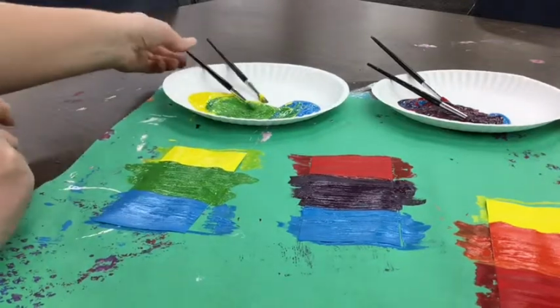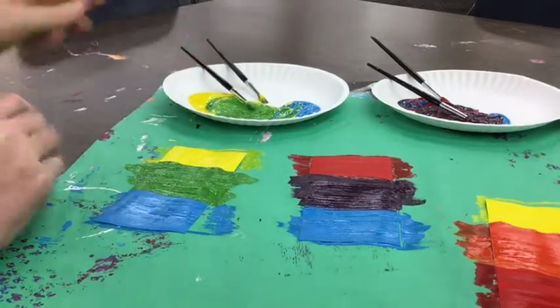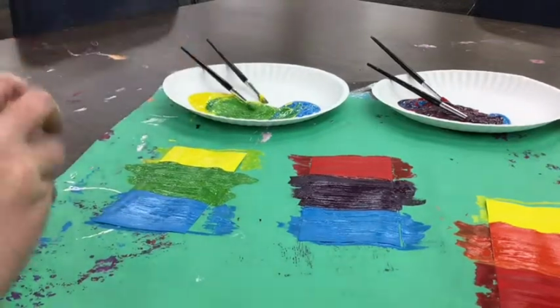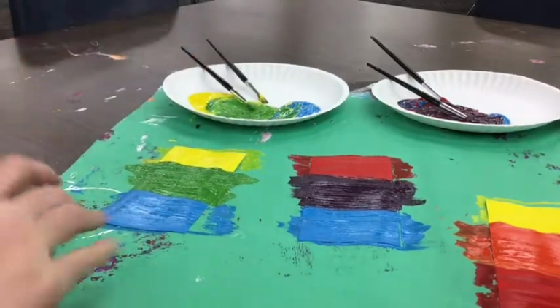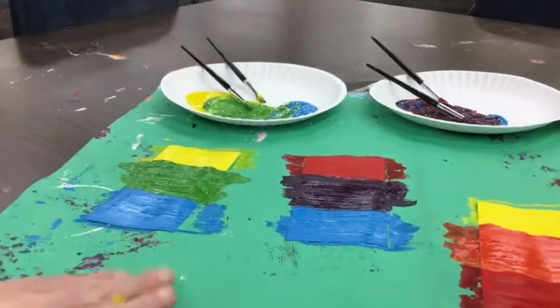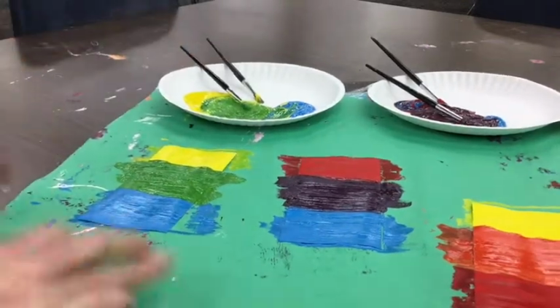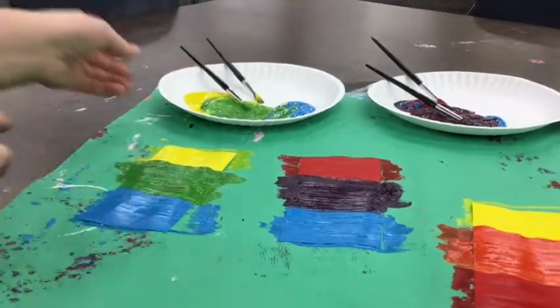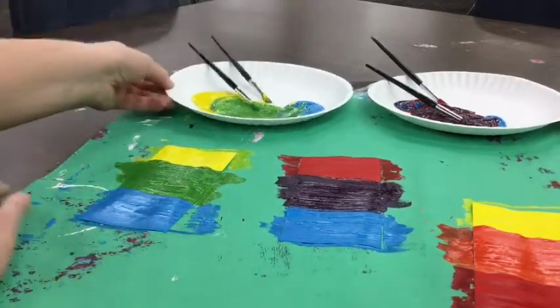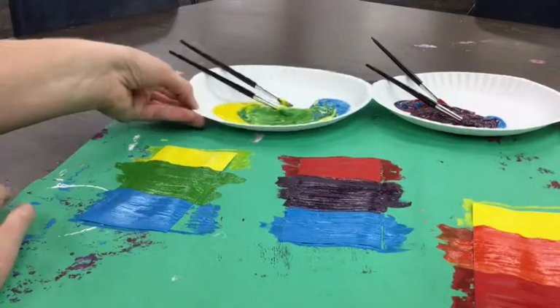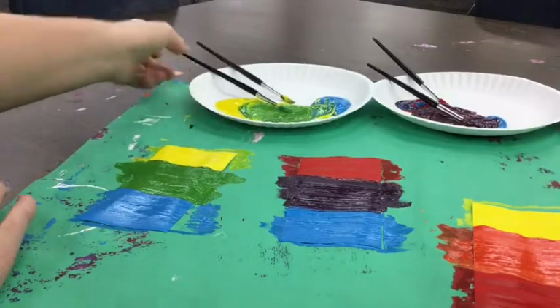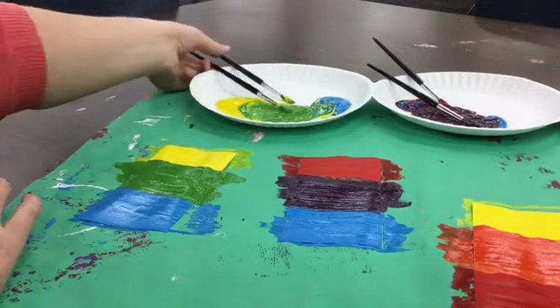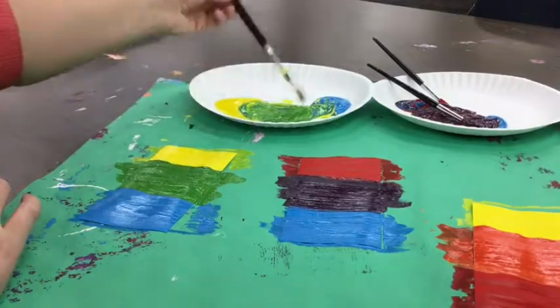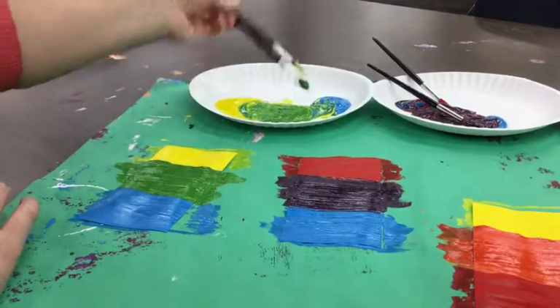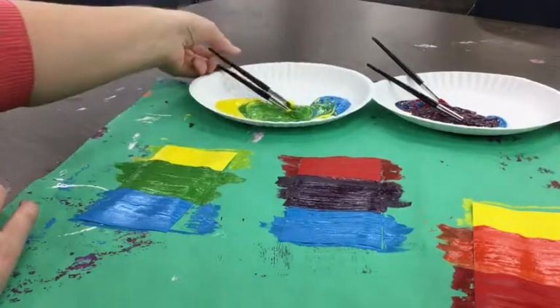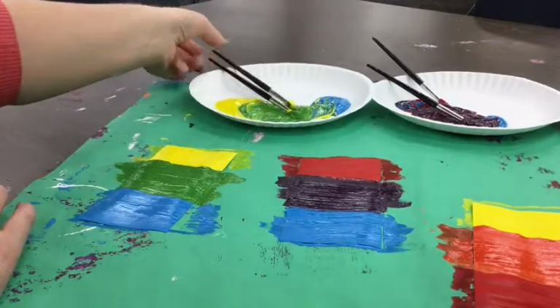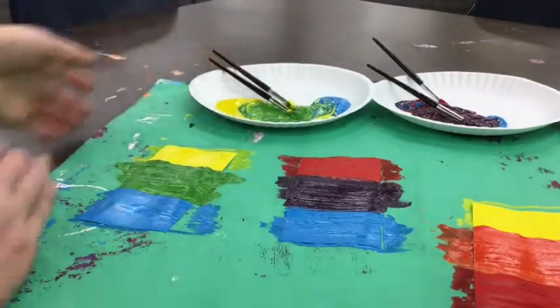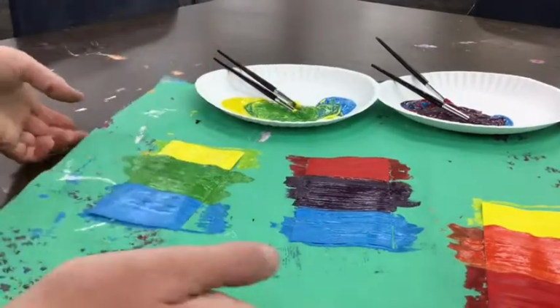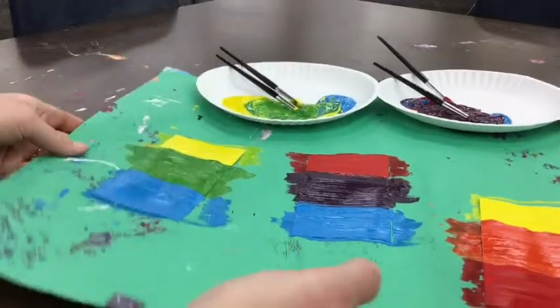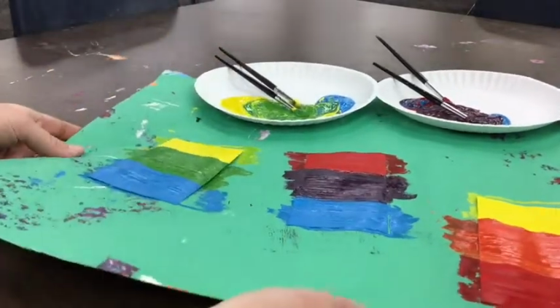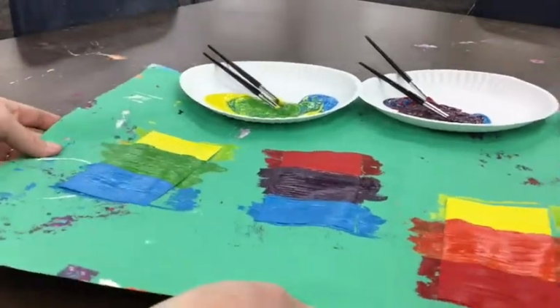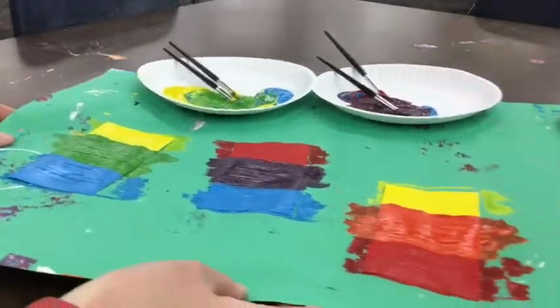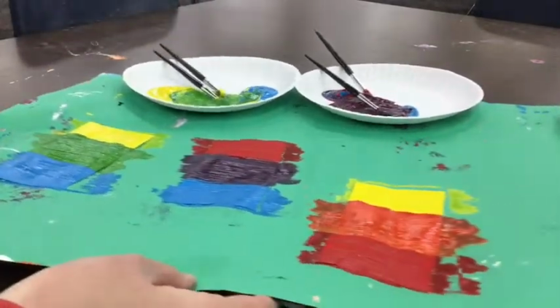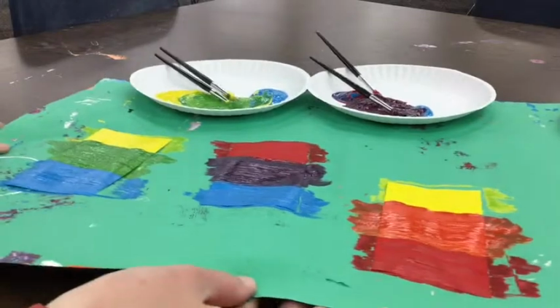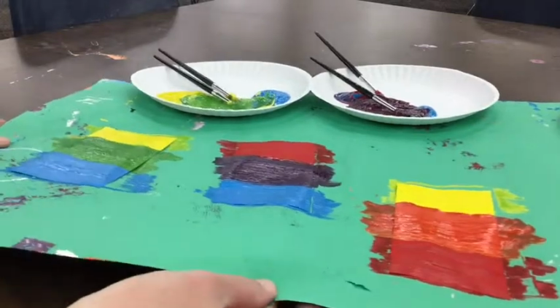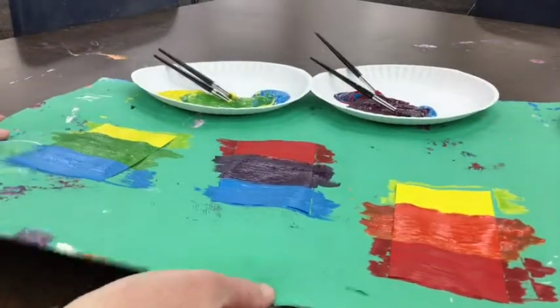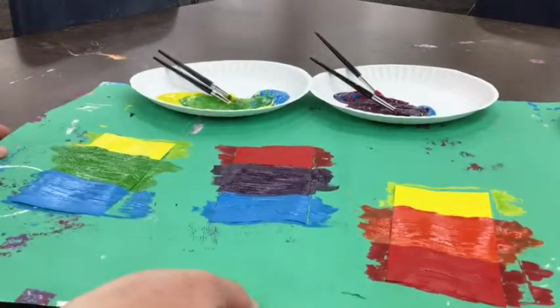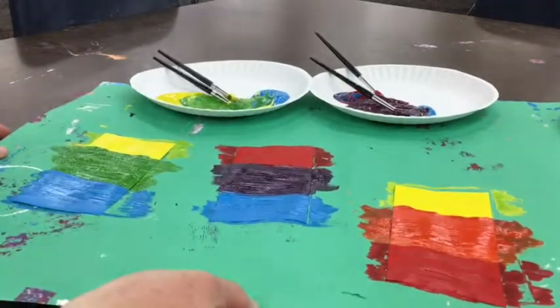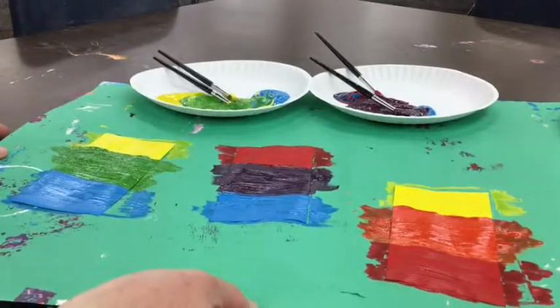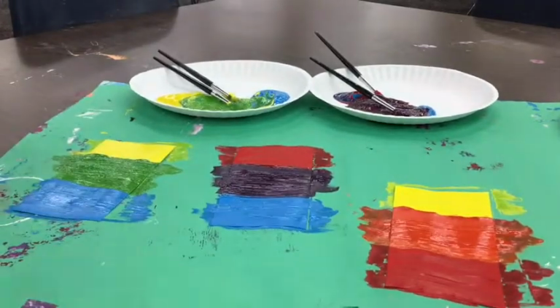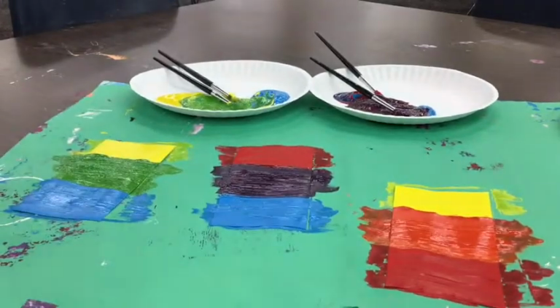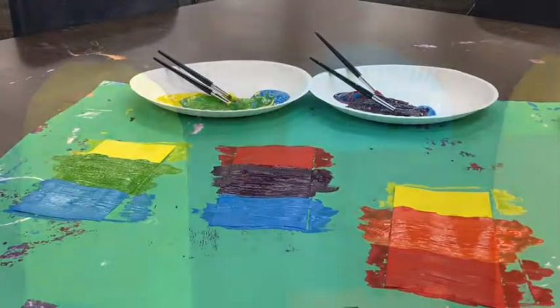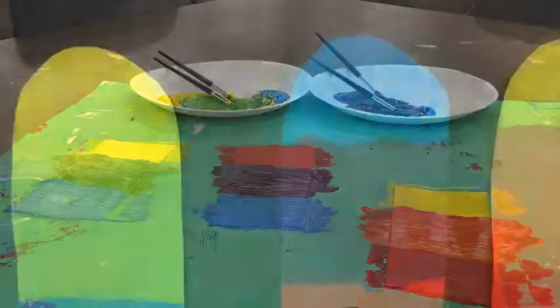Now we're going to clean up our materials. Our brushes go in the sink, our plates go in the garbage, and we're going to carry all of our pieces of paper together on the placemat to the drying rack, and we're all done for today.